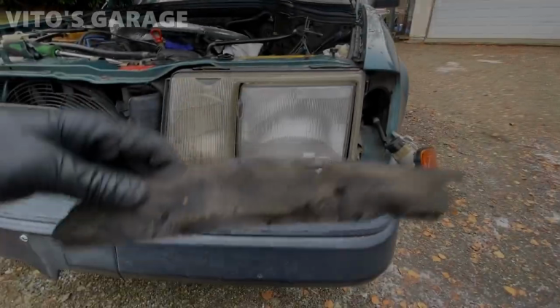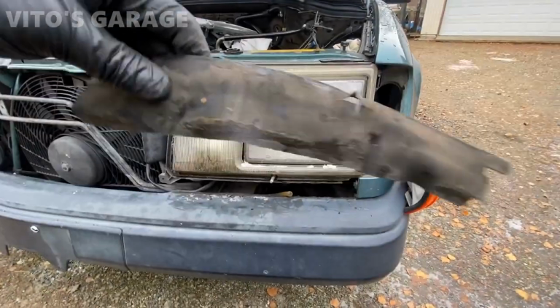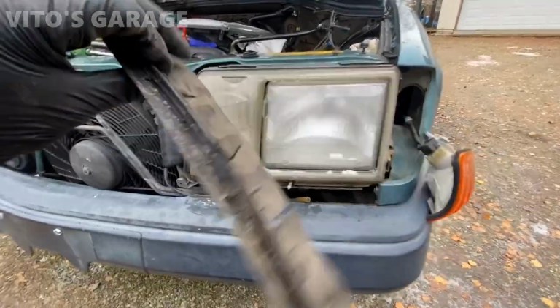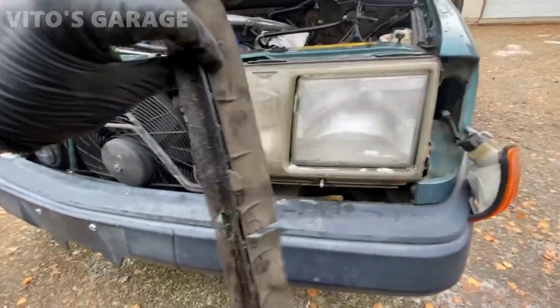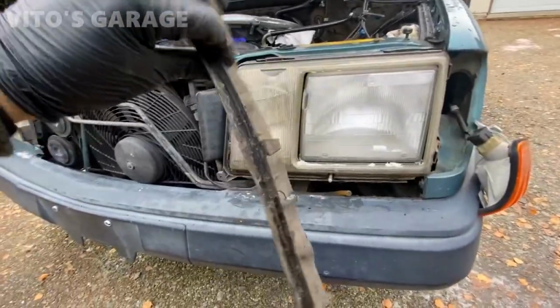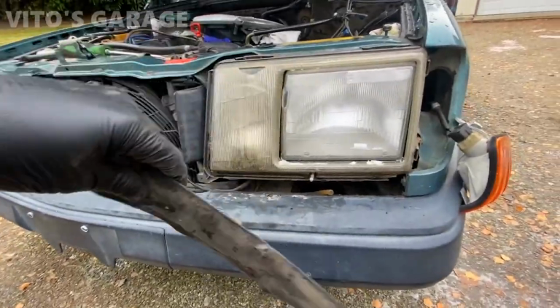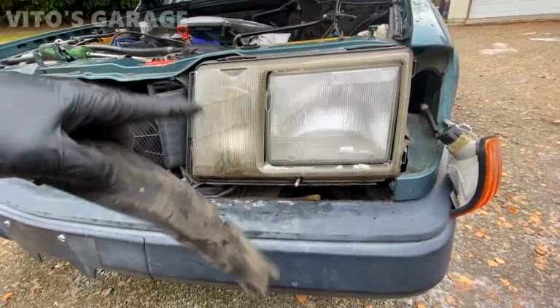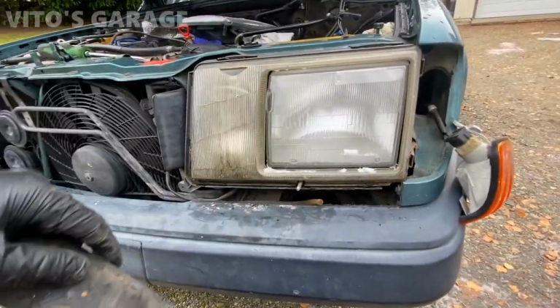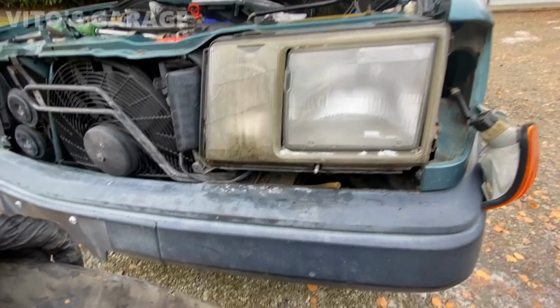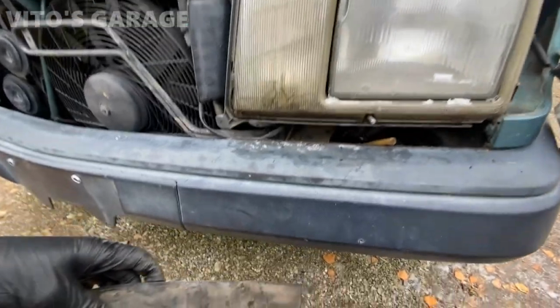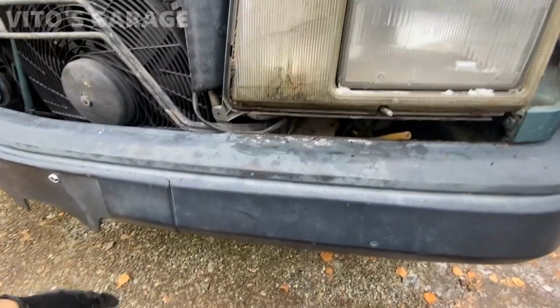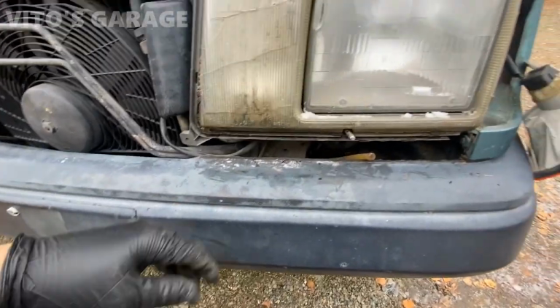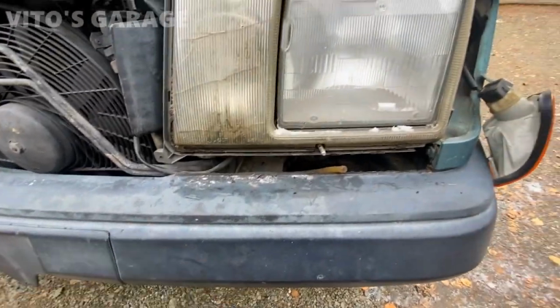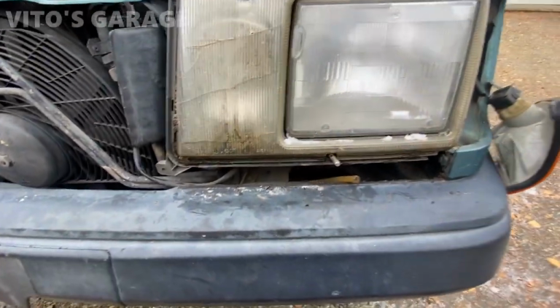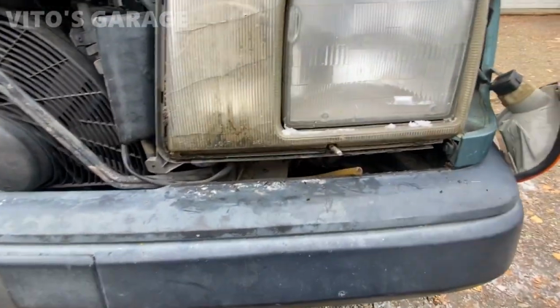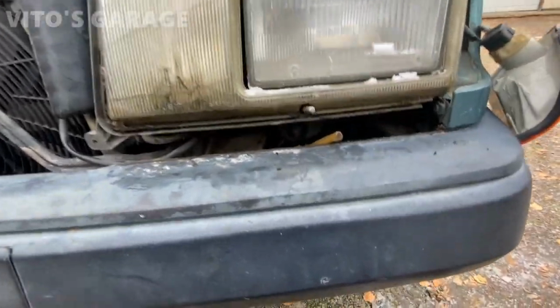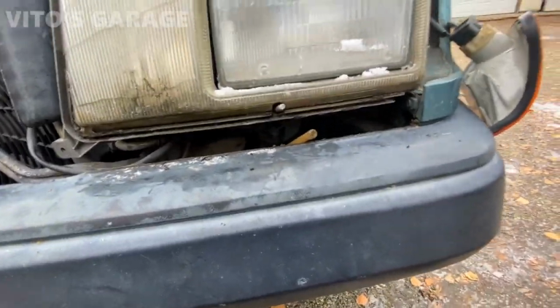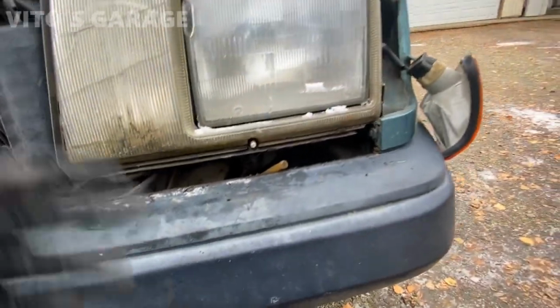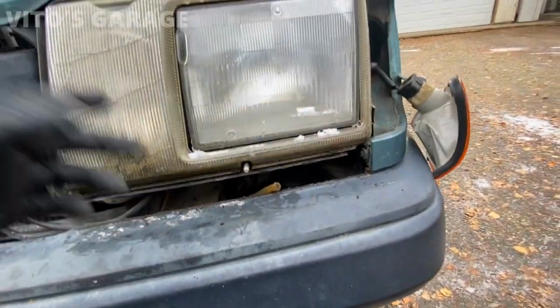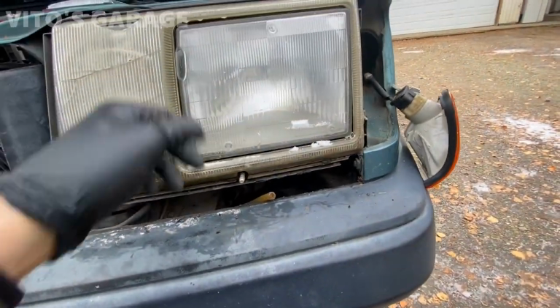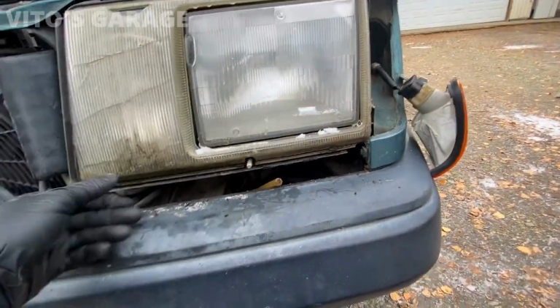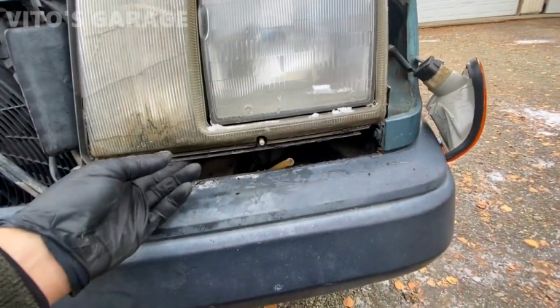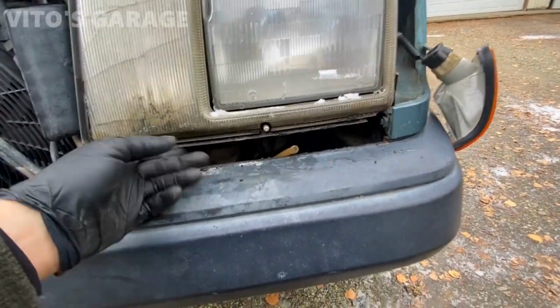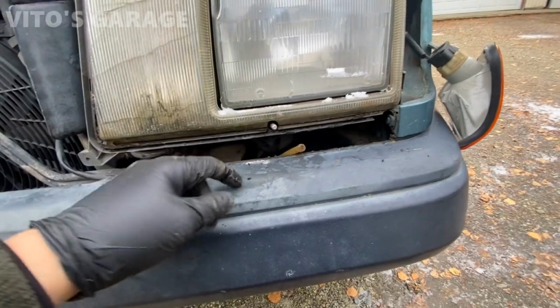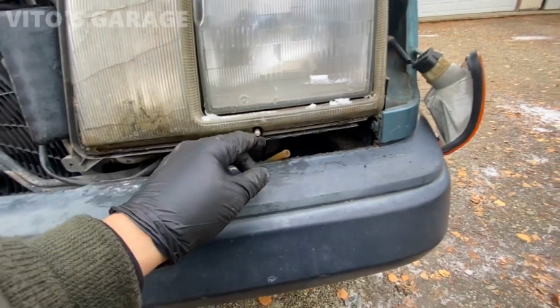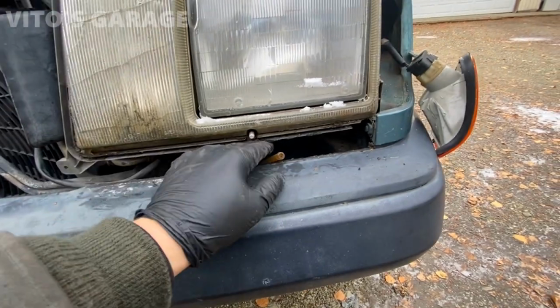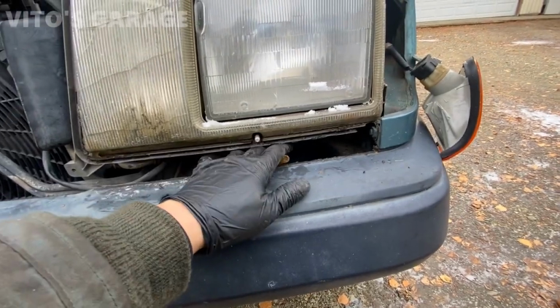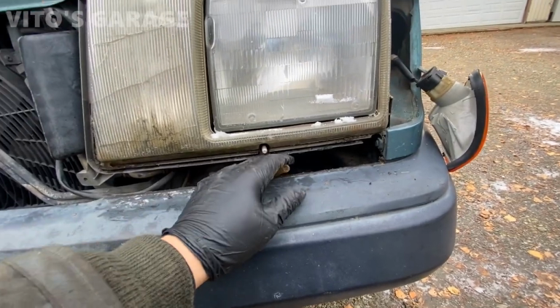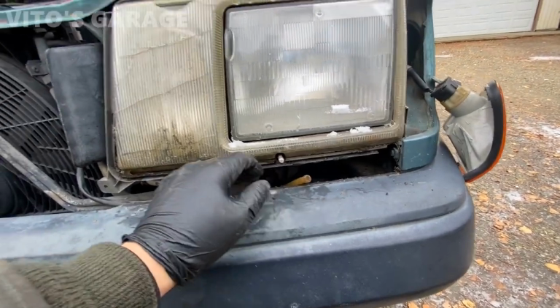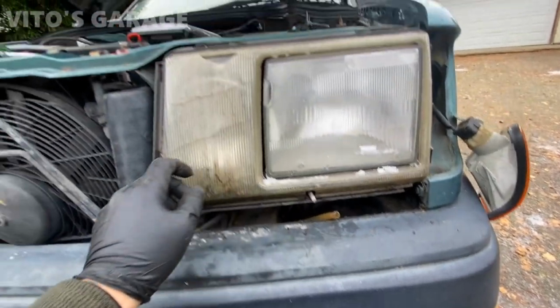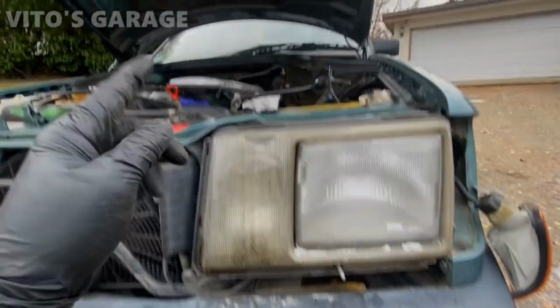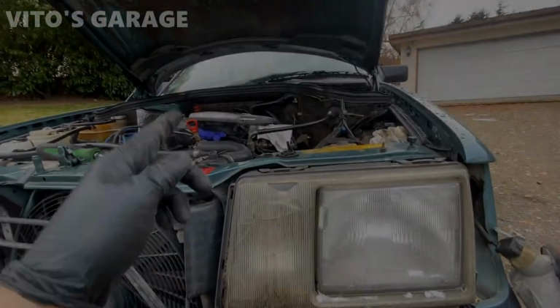It's a whole damn process changing these bezels, having to disconnect a bunch of stuff and also transfer all the seals and everything to the new piece.